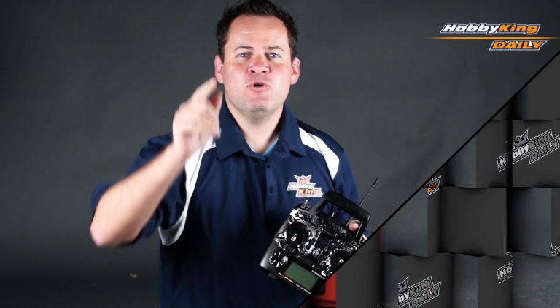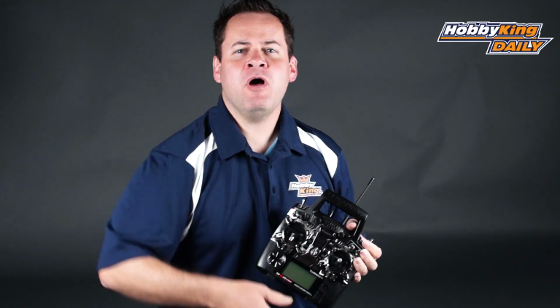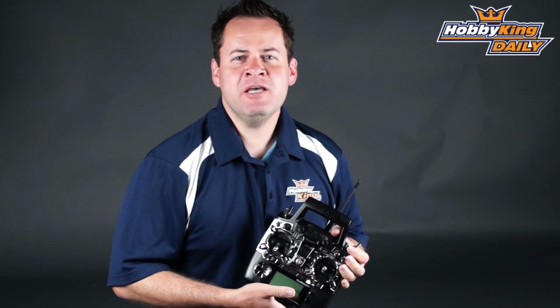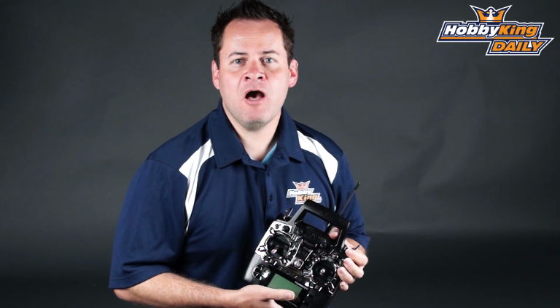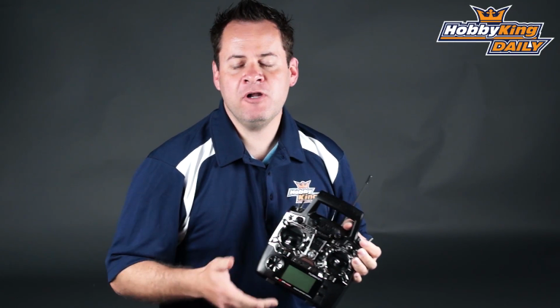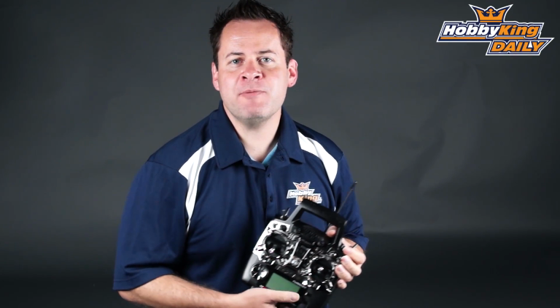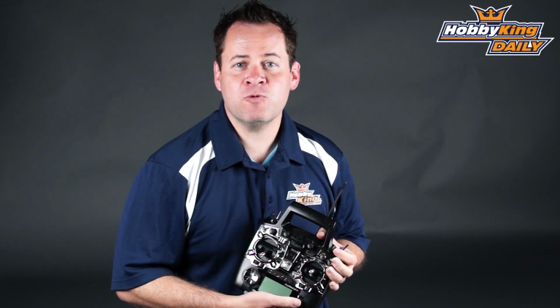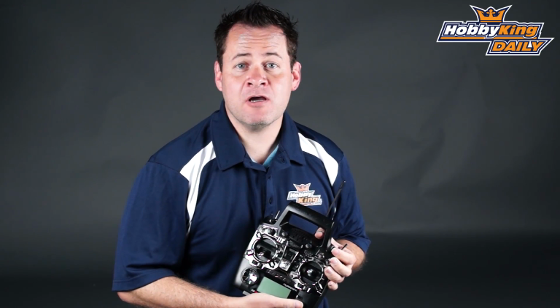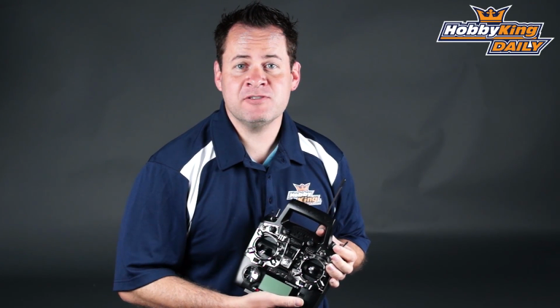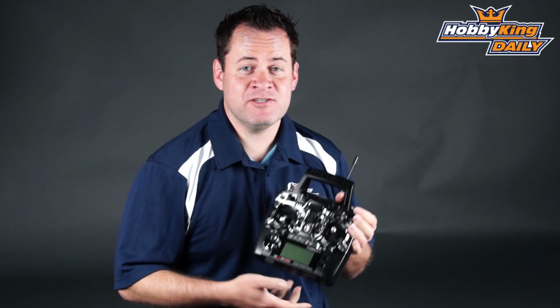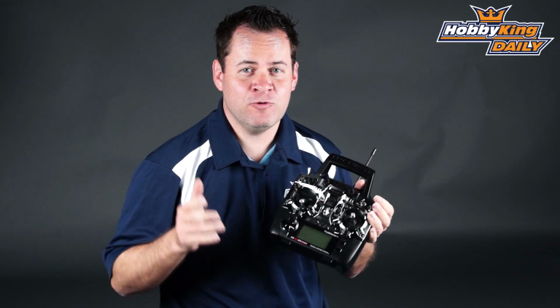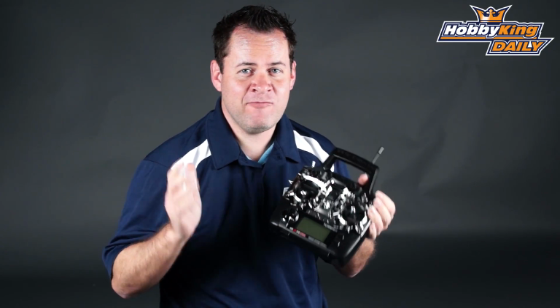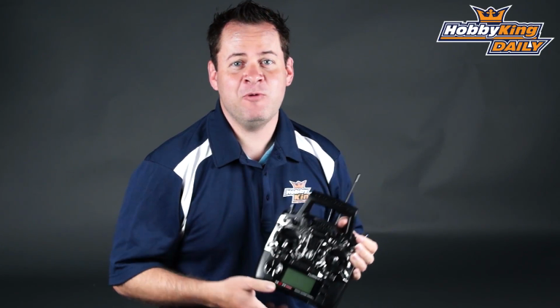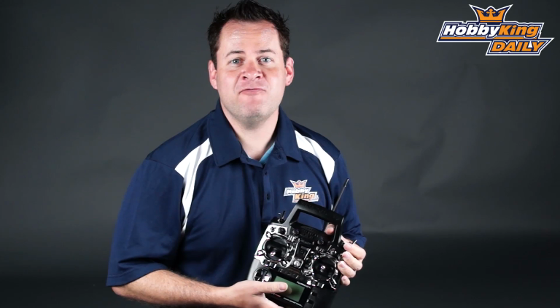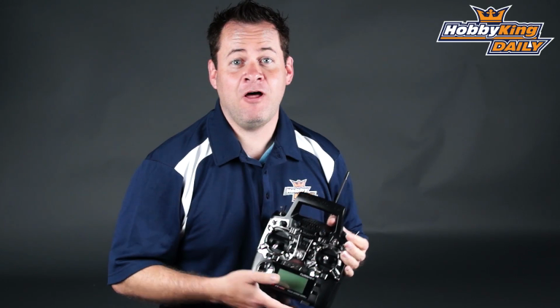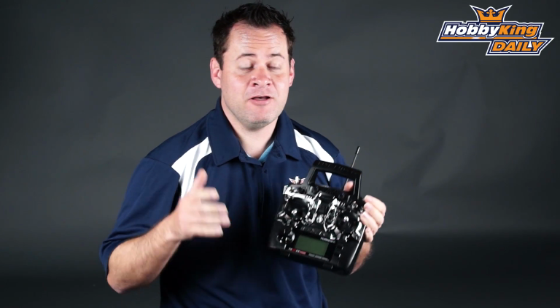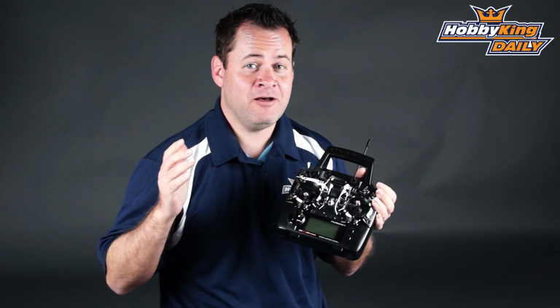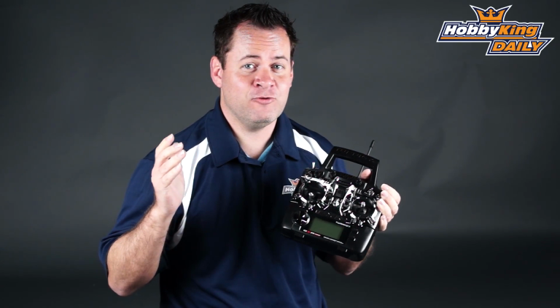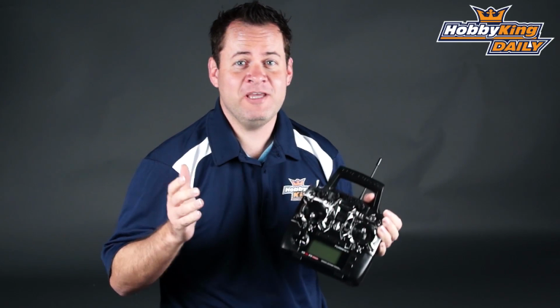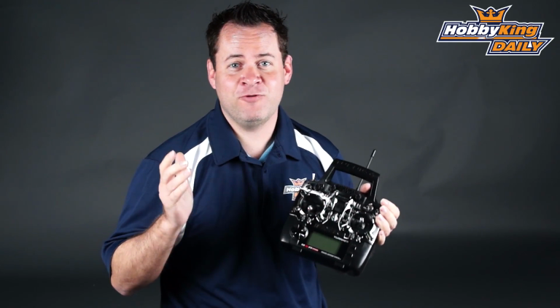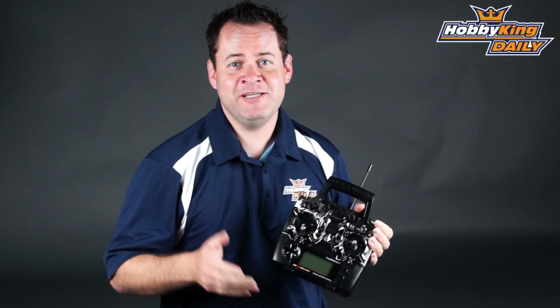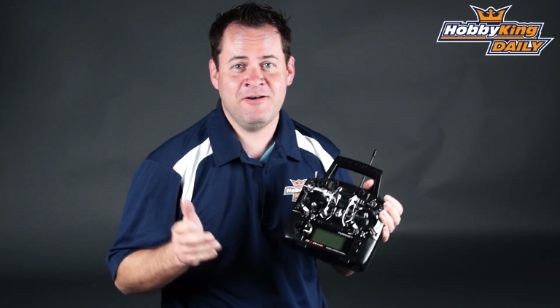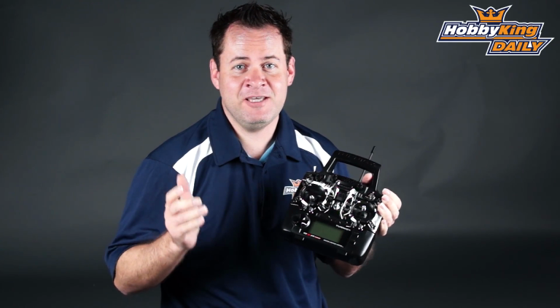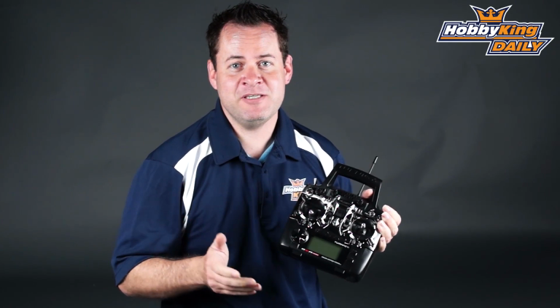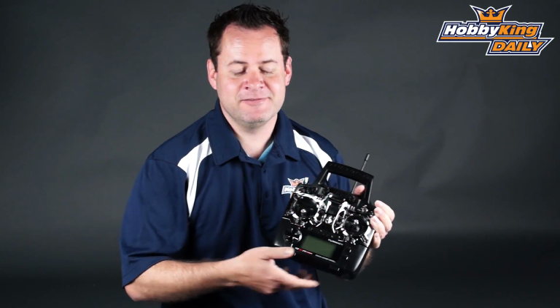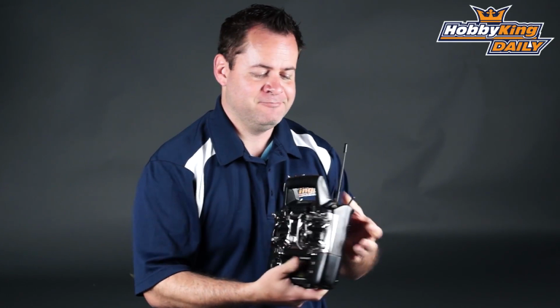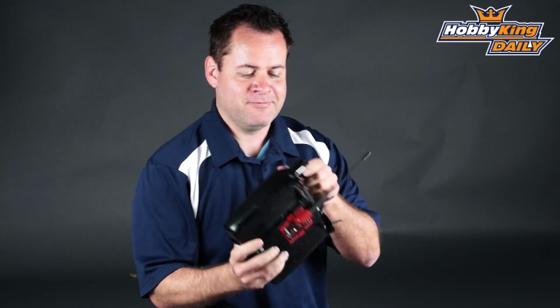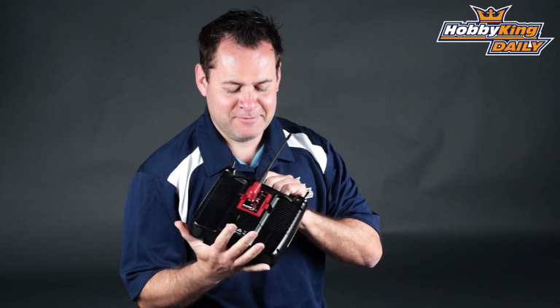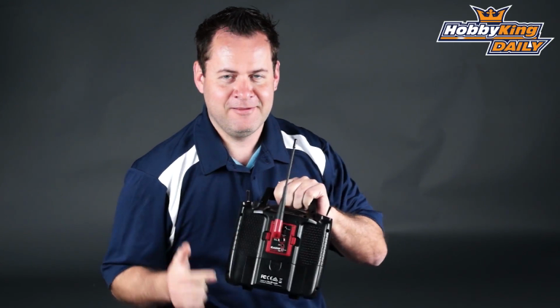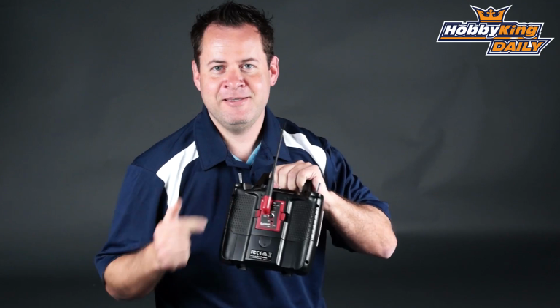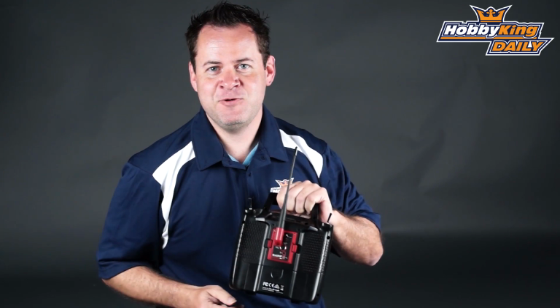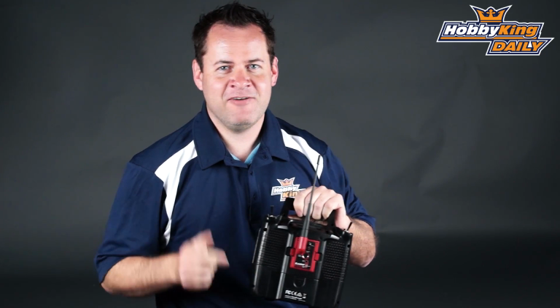Chris from HobbyKing.com here with another great product. Everyone's been waiting for the long-awaited release of the infamous Easy UHF.